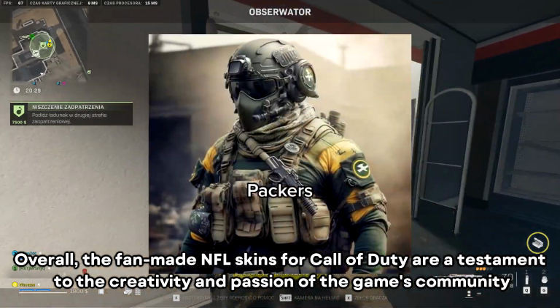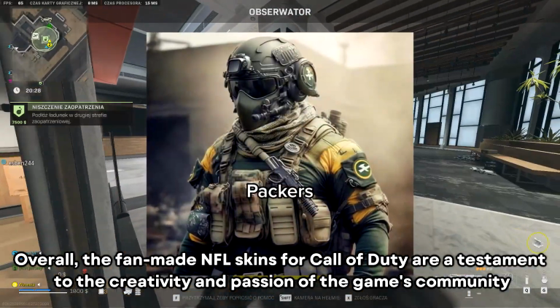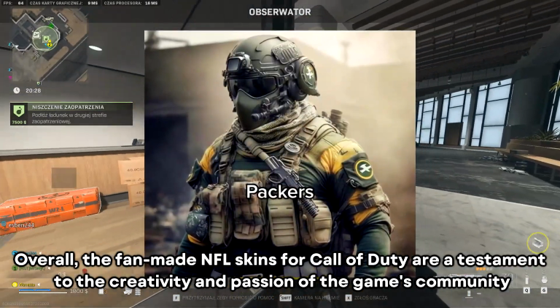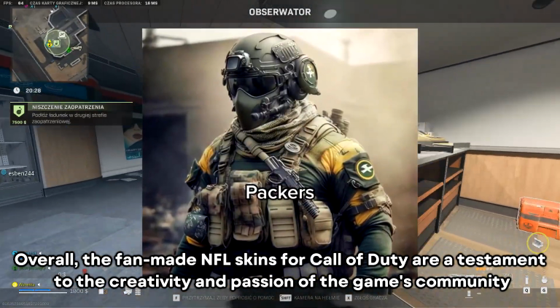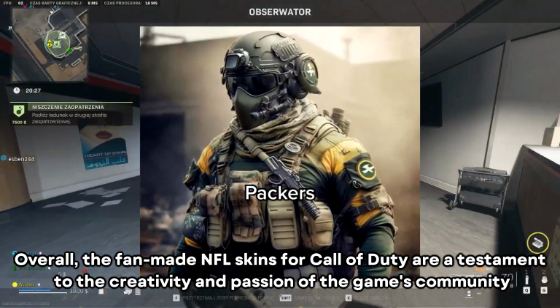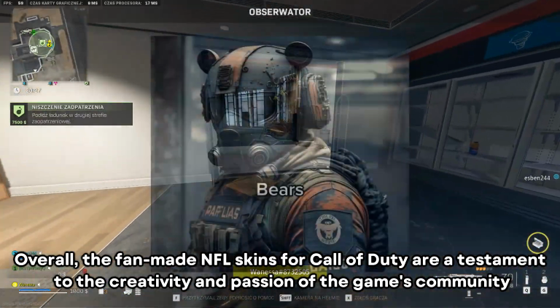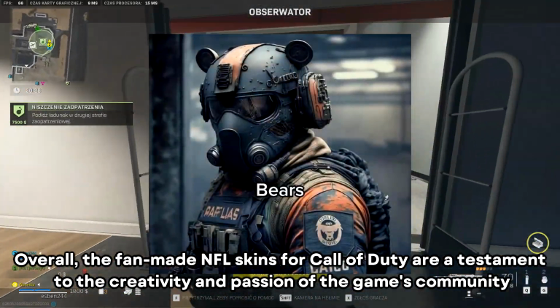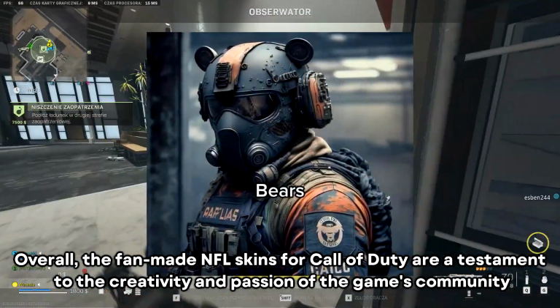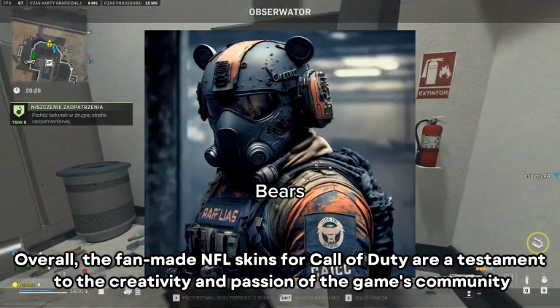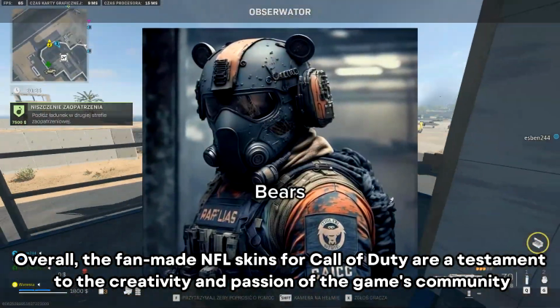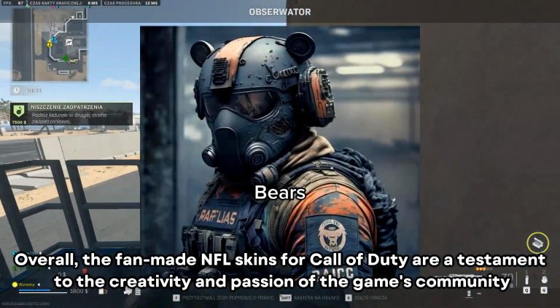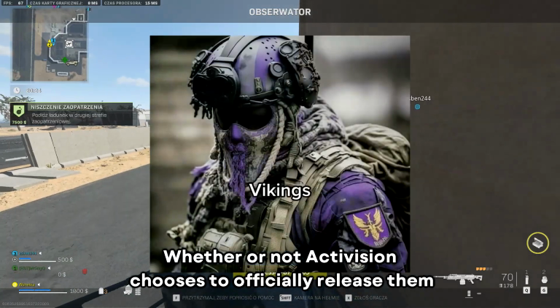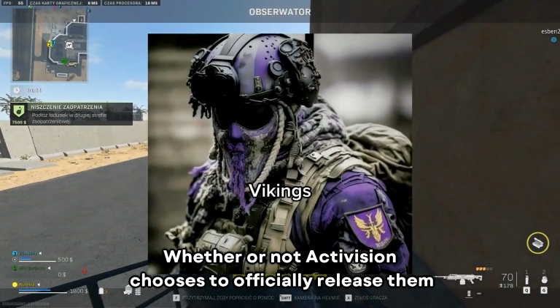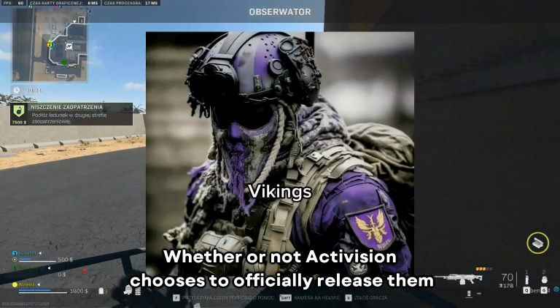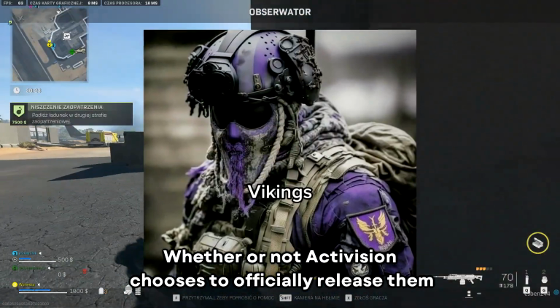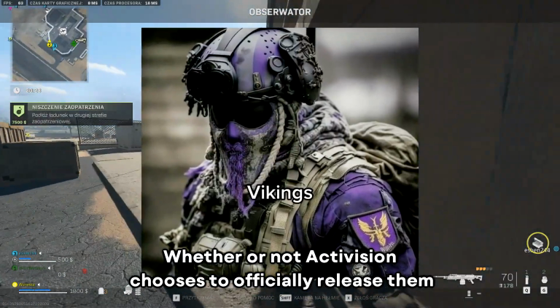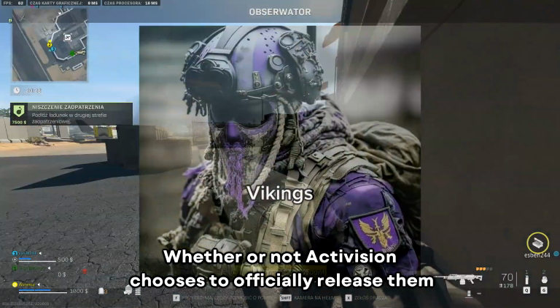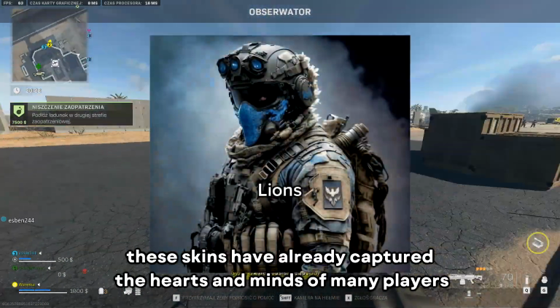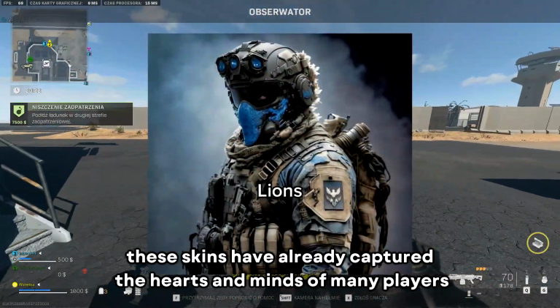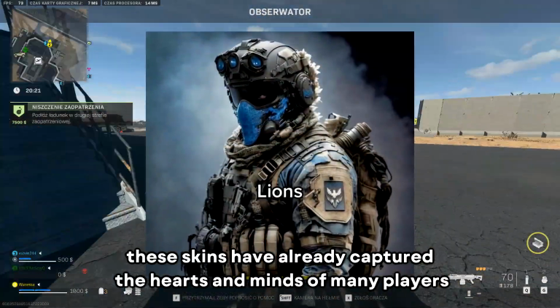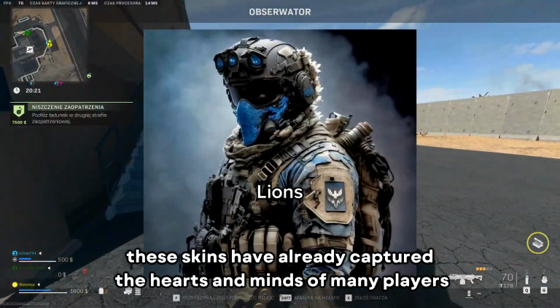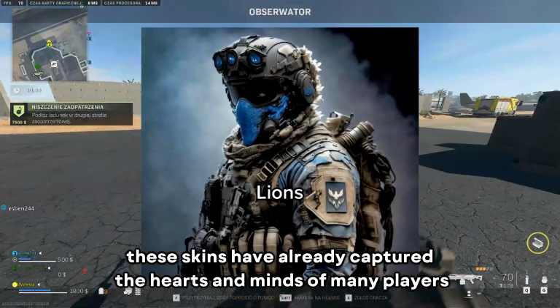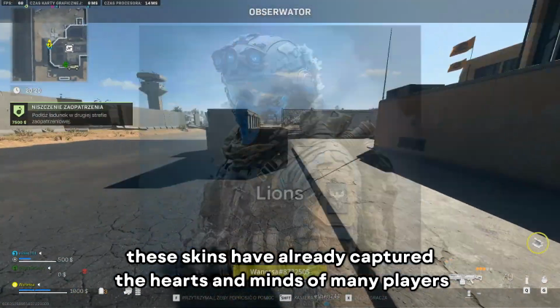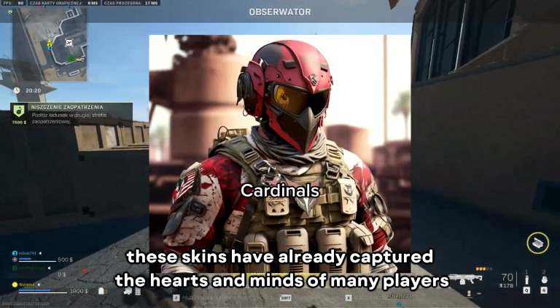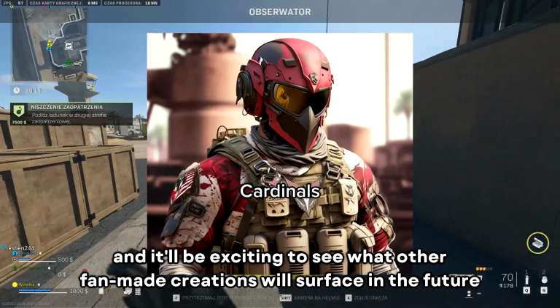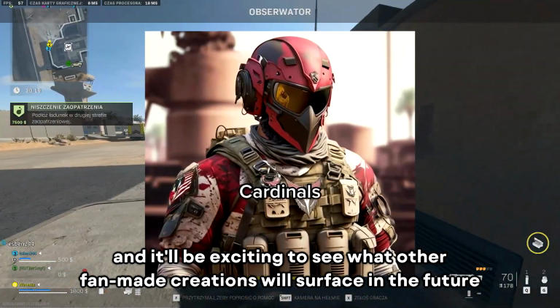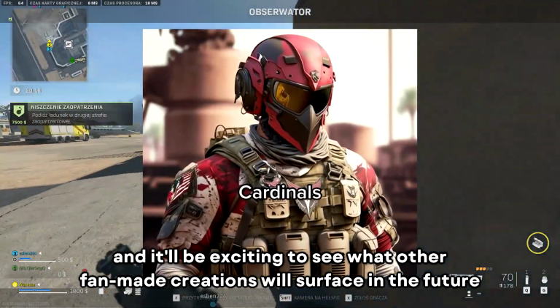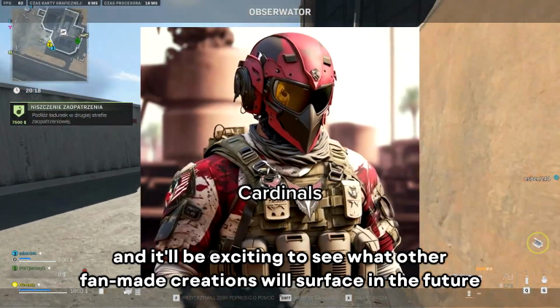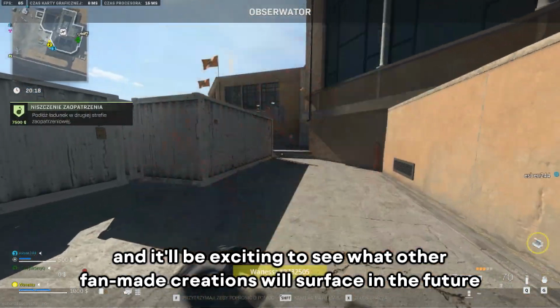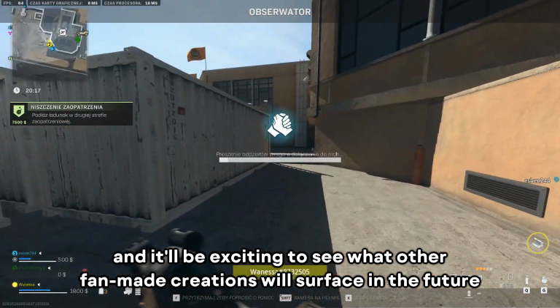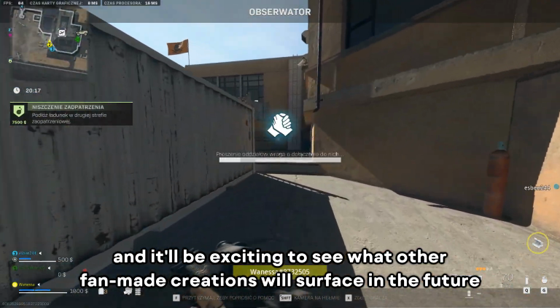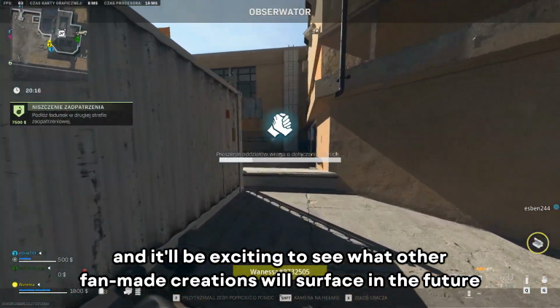Overall, the fan-made NFL skins for Call of Duty are a testament to the creativity and passion of the game's community. Whether or not Activision chooses to officially release them, these skins have already captured the hearts and minds of many players, and it will be exciting to see what other fan-made creations will surface in the future.